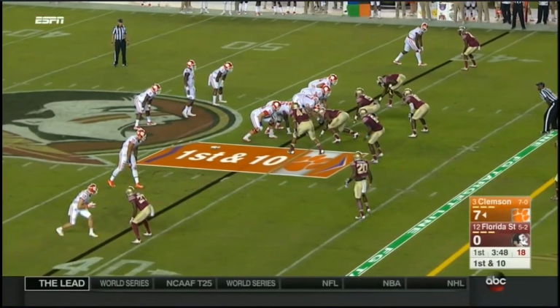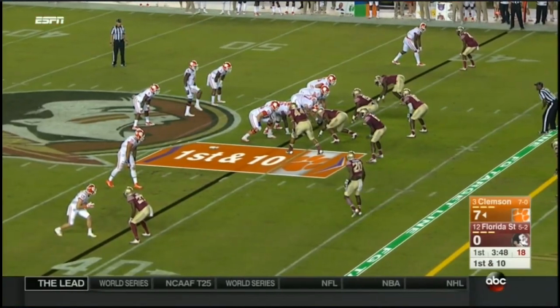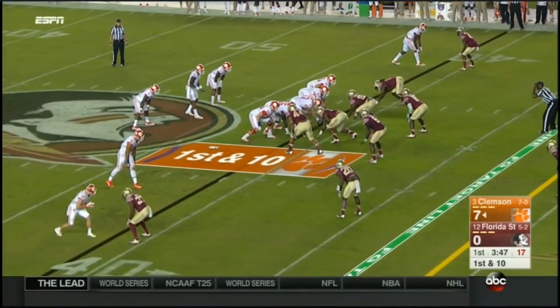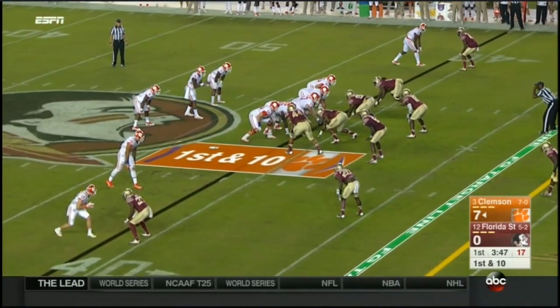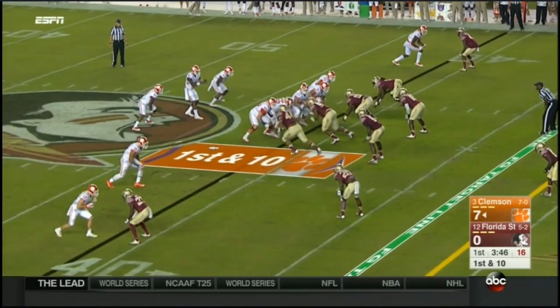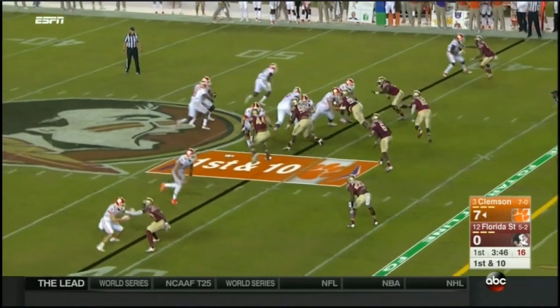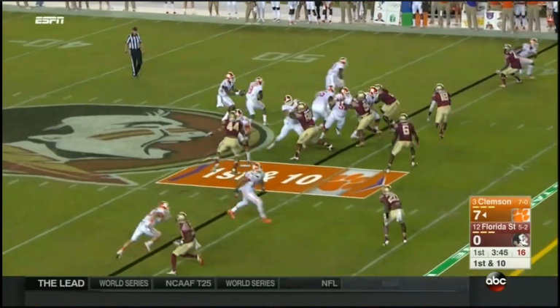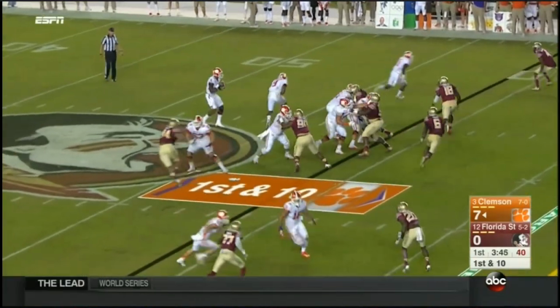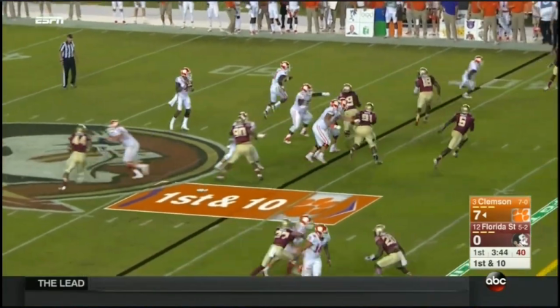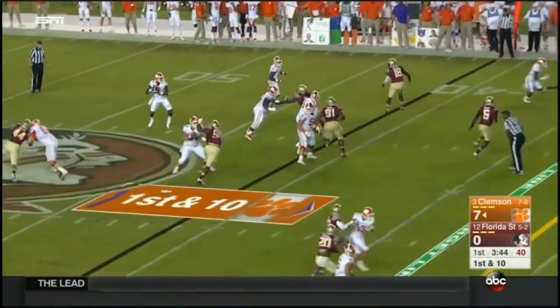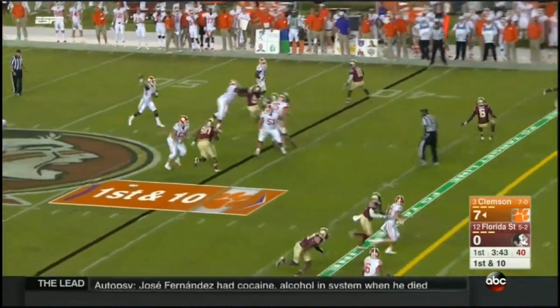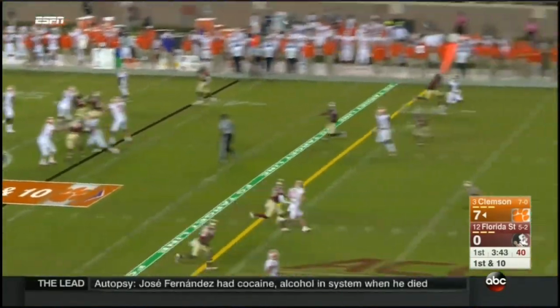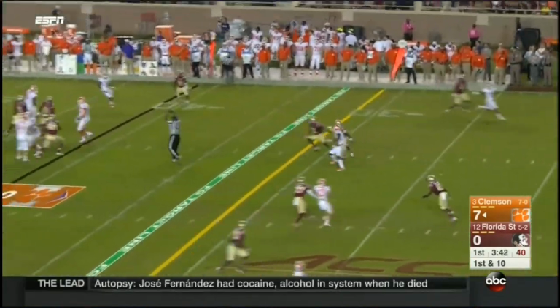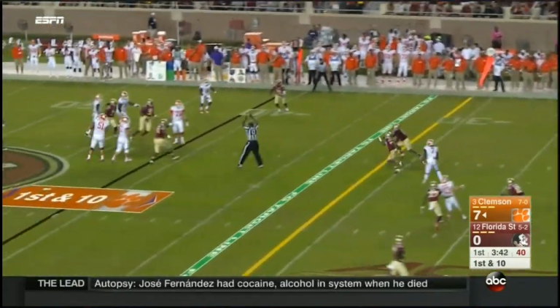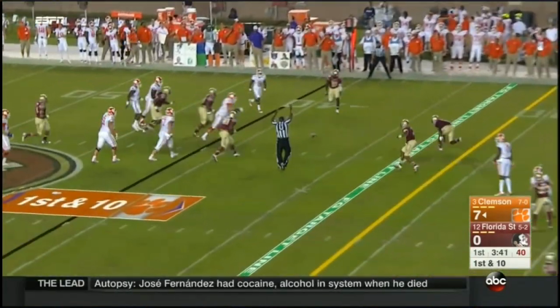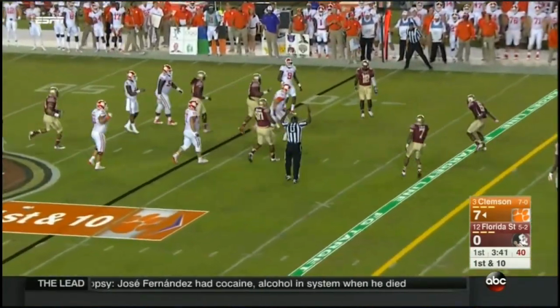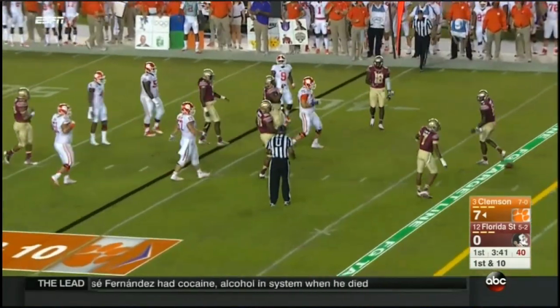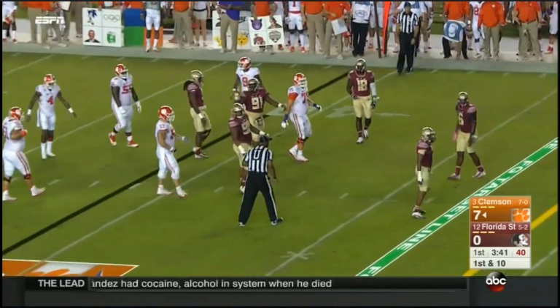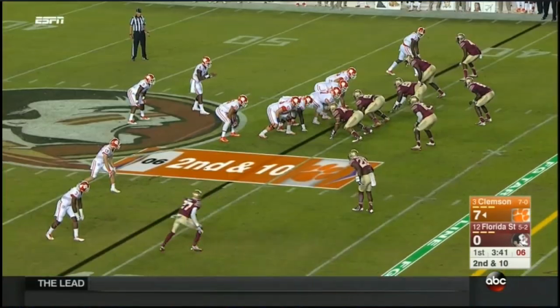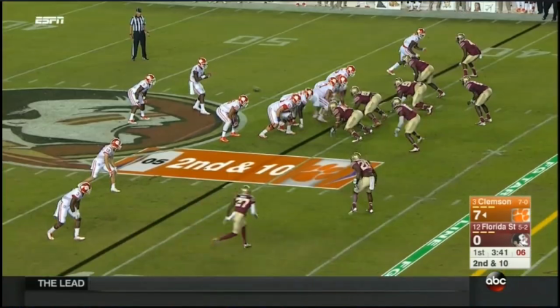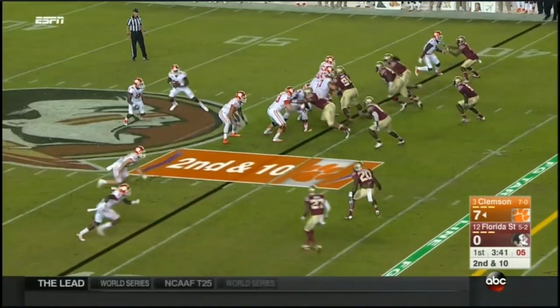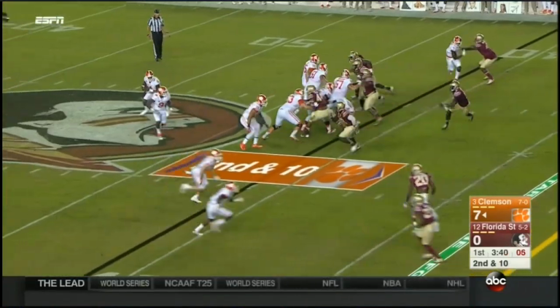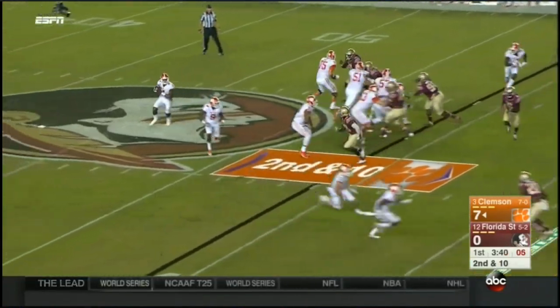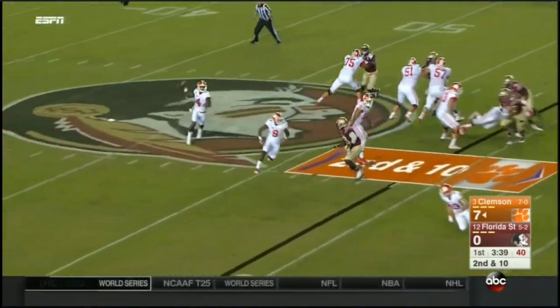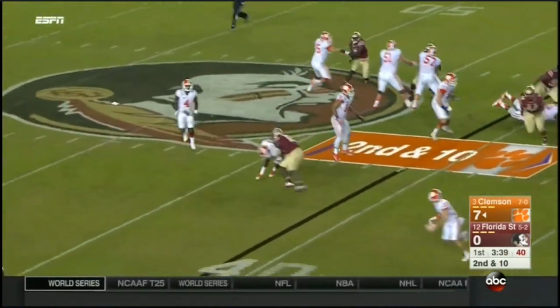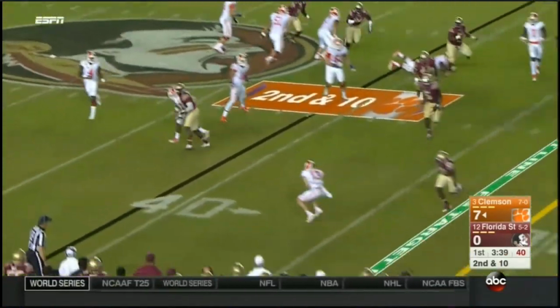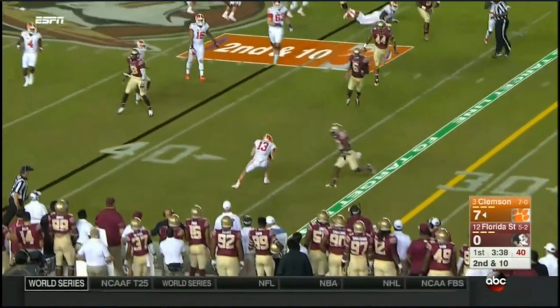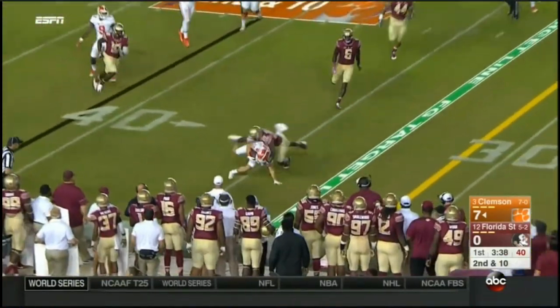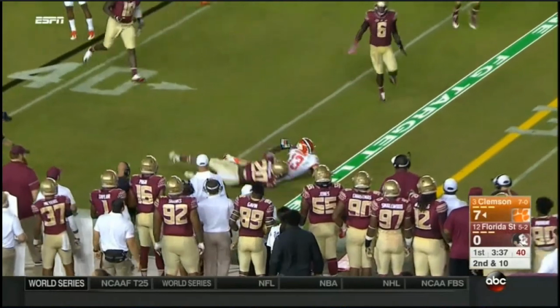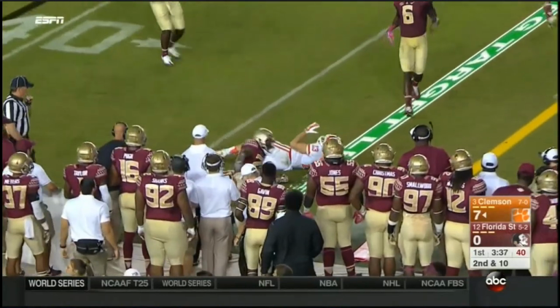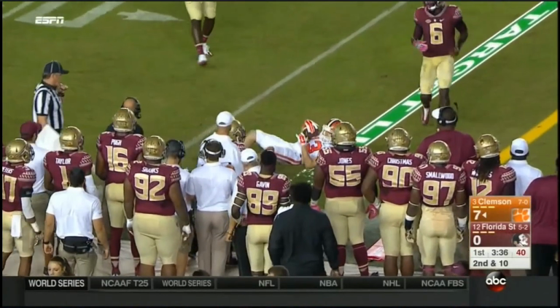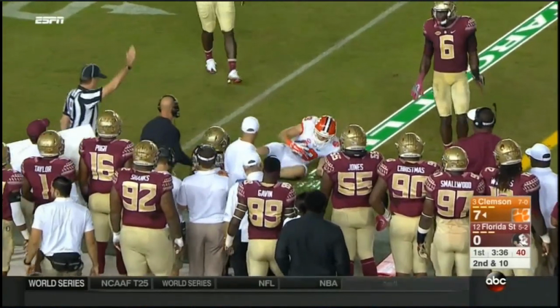He's talking about taking the emotion out of the building, handling a raucous home crowd. Watson bats it up in the air and it falls incomplete. The back end will eventually hold up. Watson rolls out and delivers to Renfro.